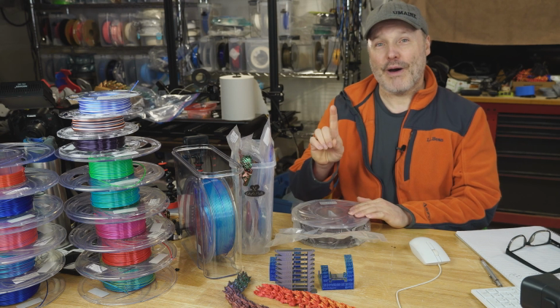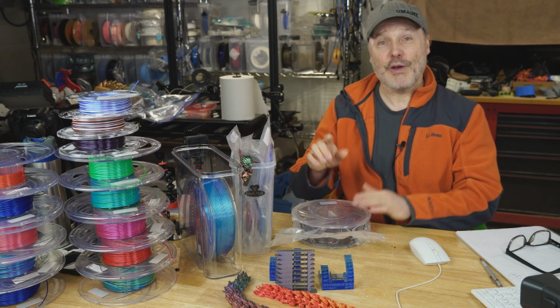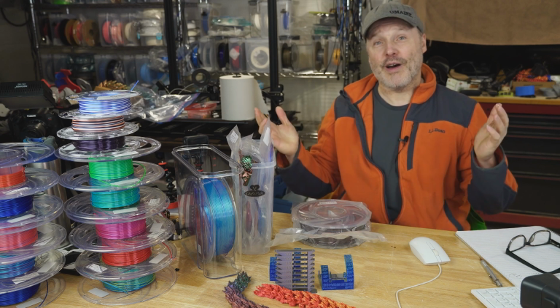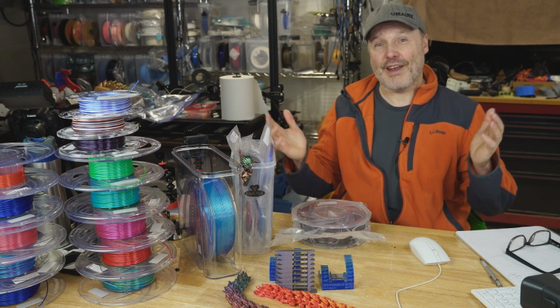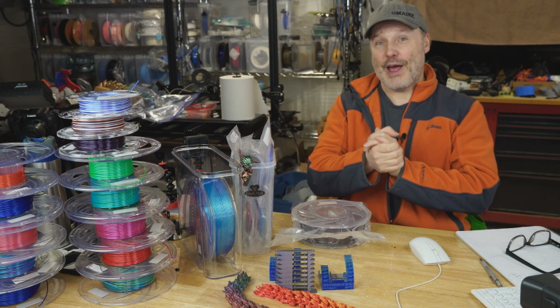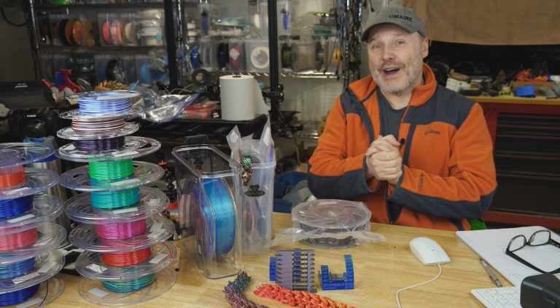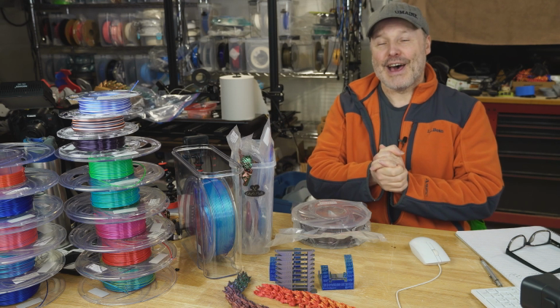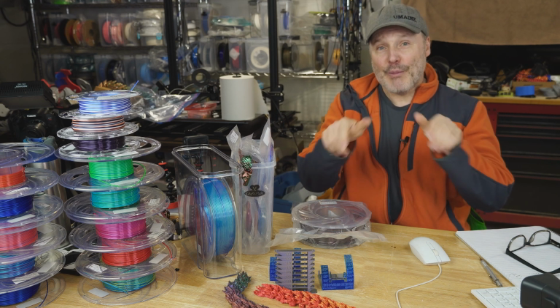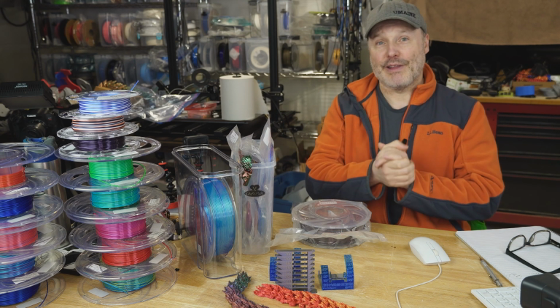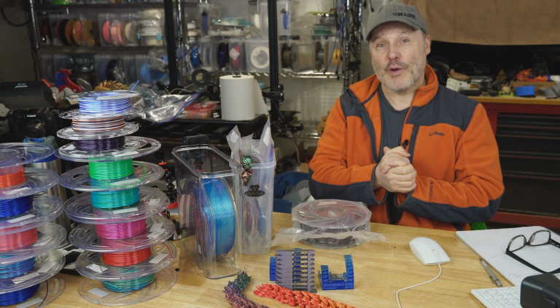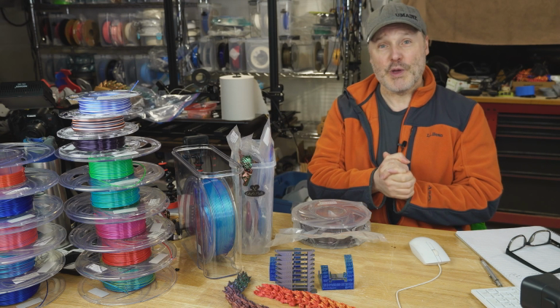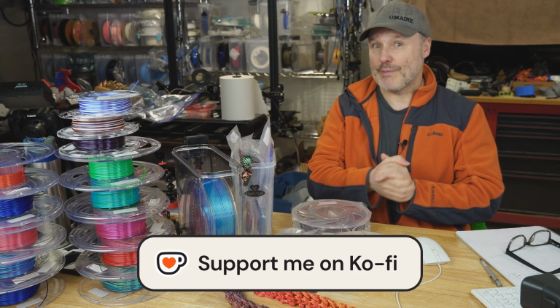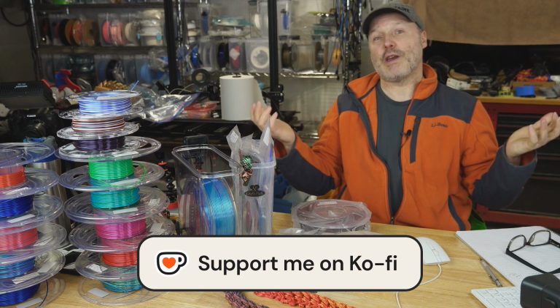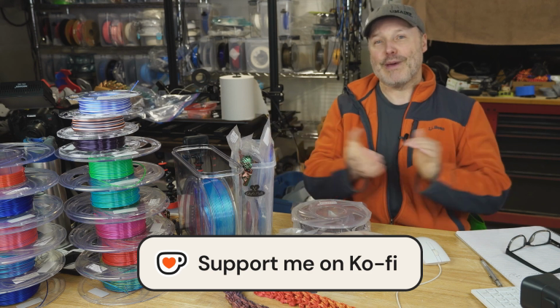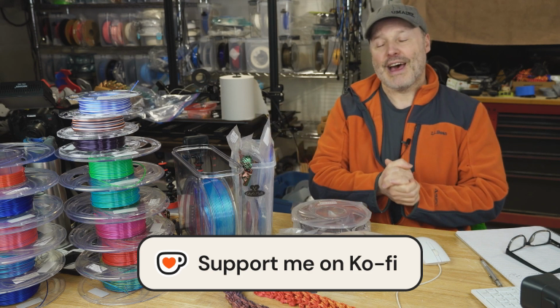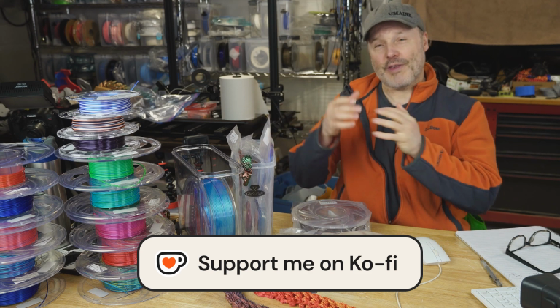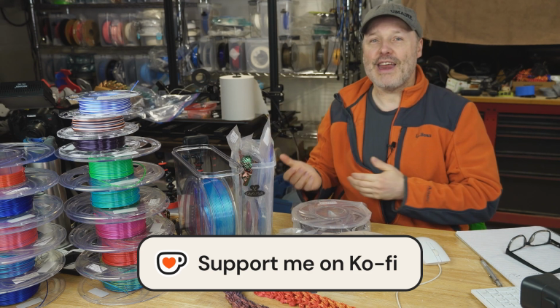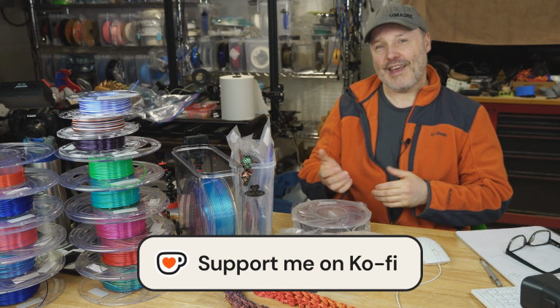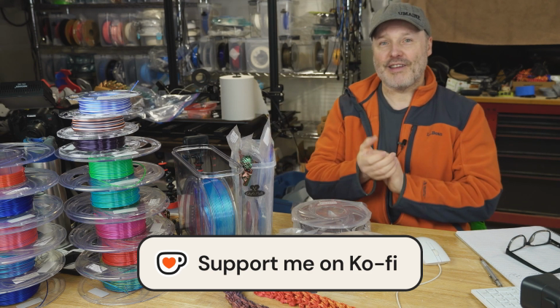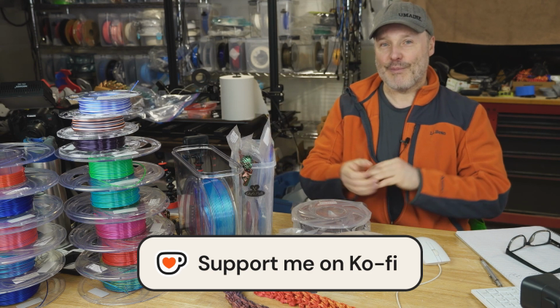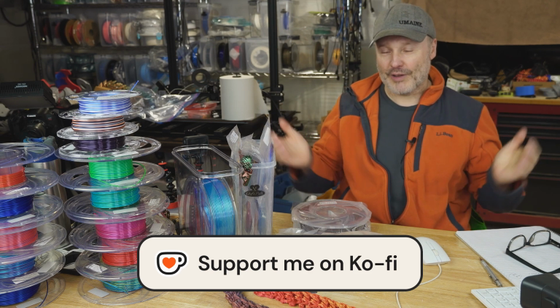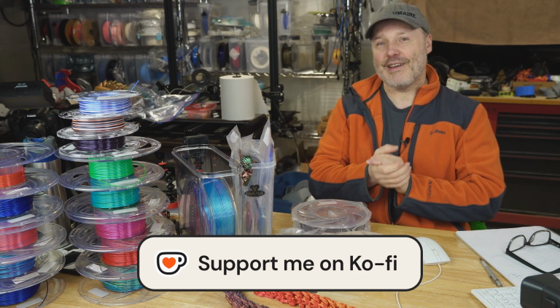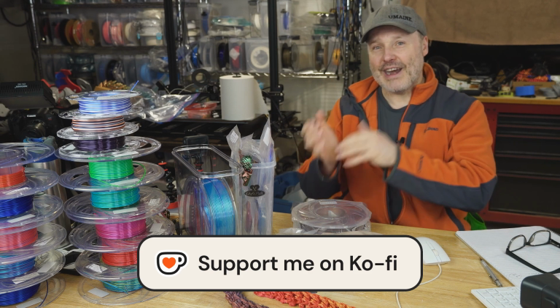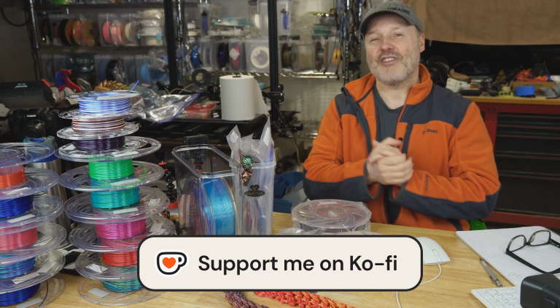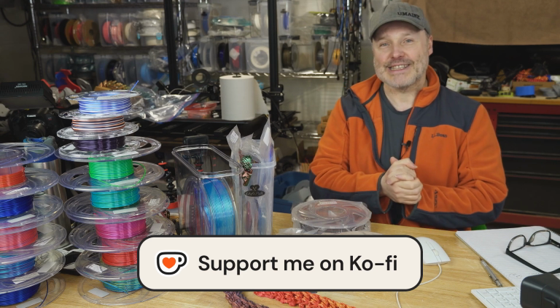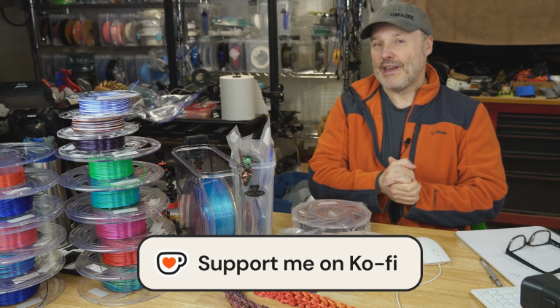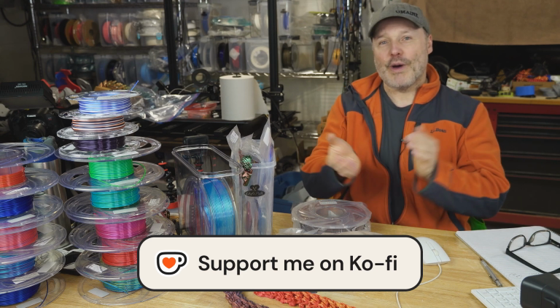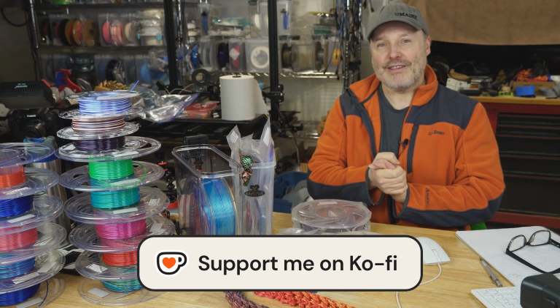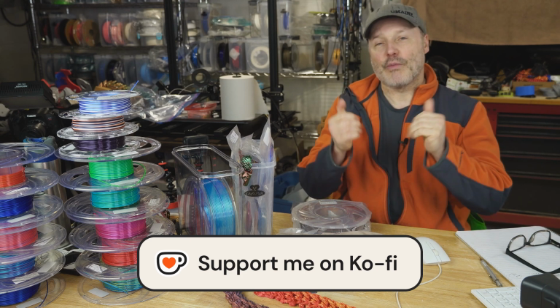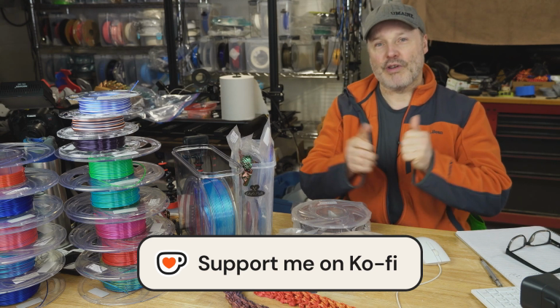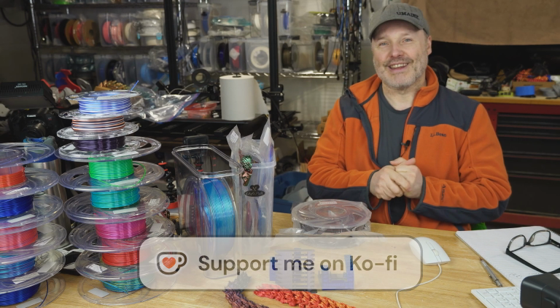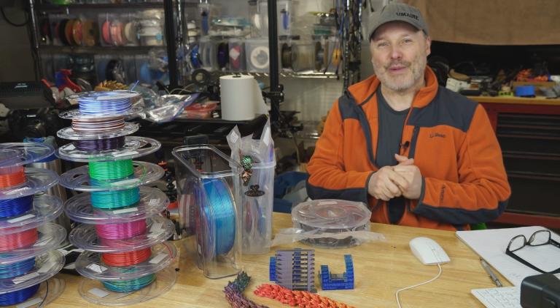Quick pause. Are you enjoying the content? Down below I have a link for Ko-fi where you can support creators like me. I do this as a side gig — it takes a lot of time to put together with editing and such. If you want to give me a tip, I'd really appreciate it. Thanks so much.